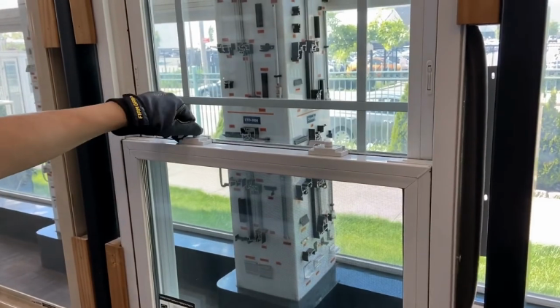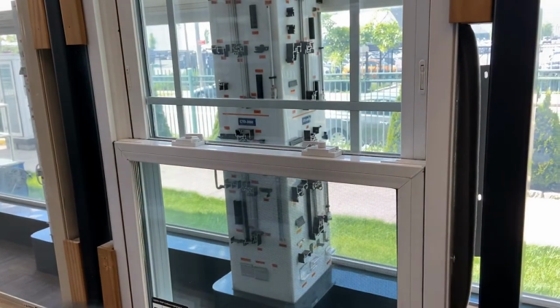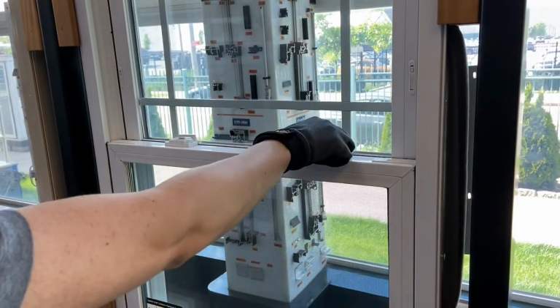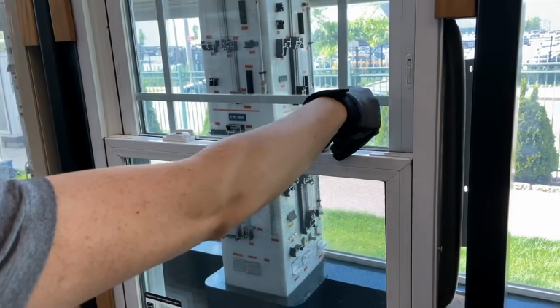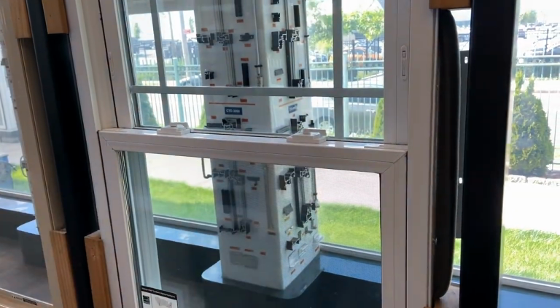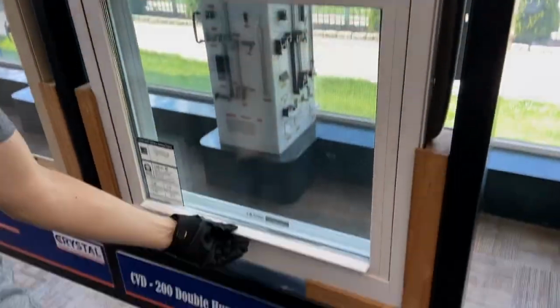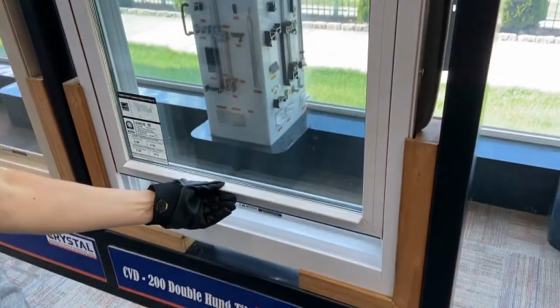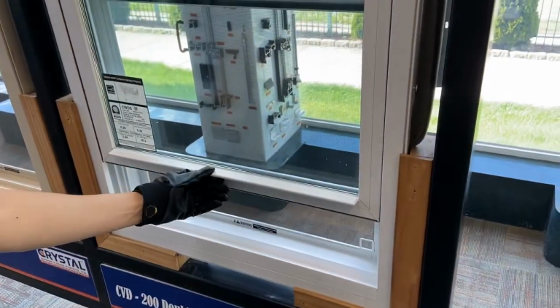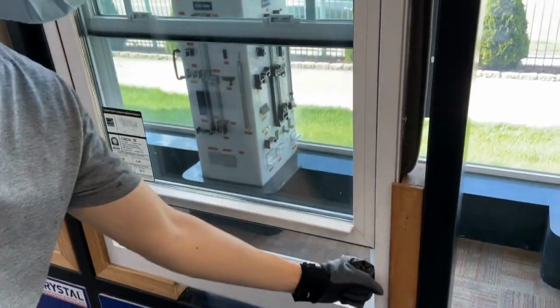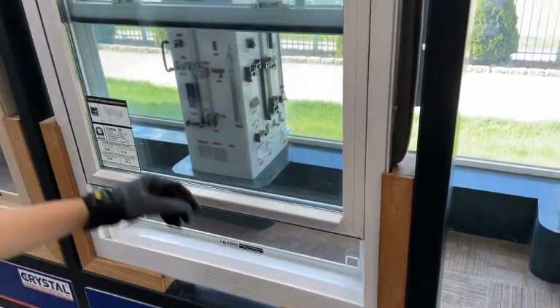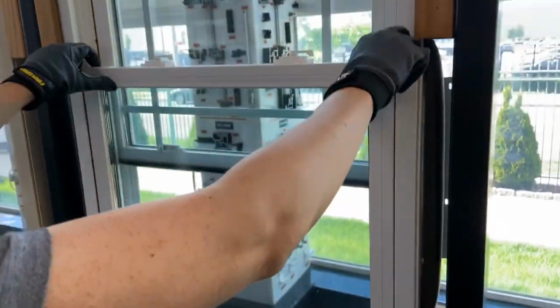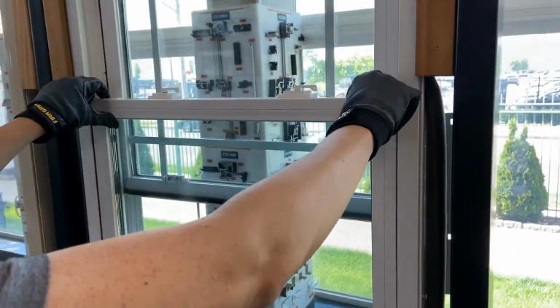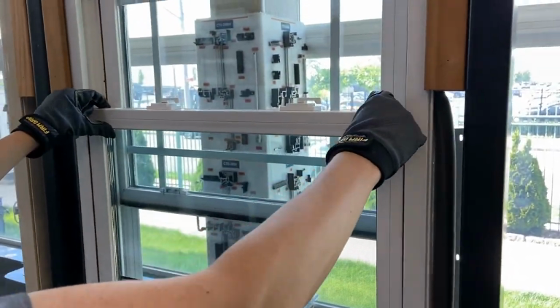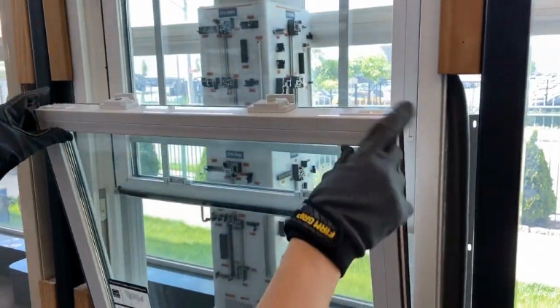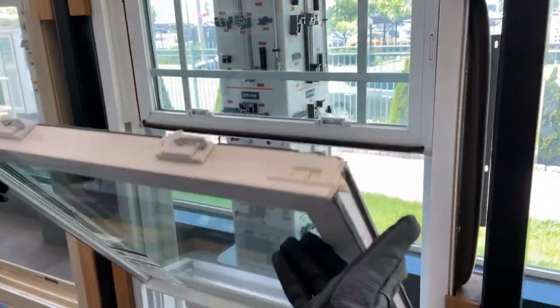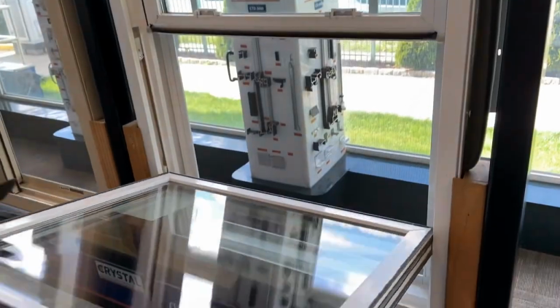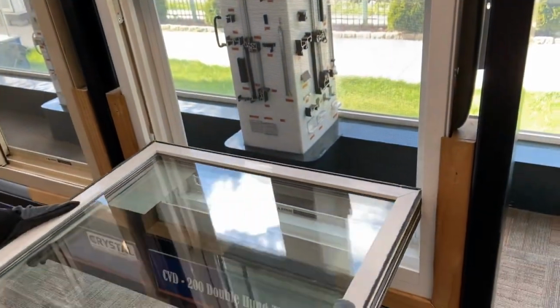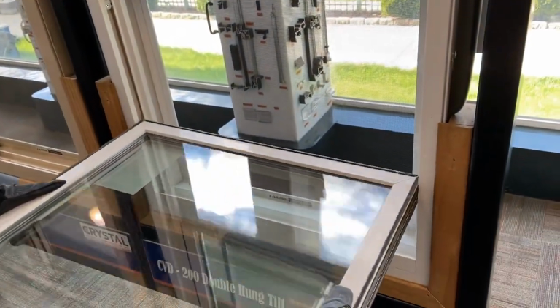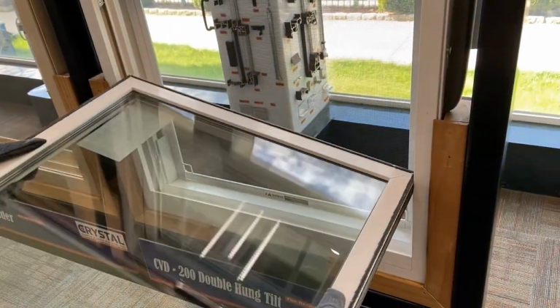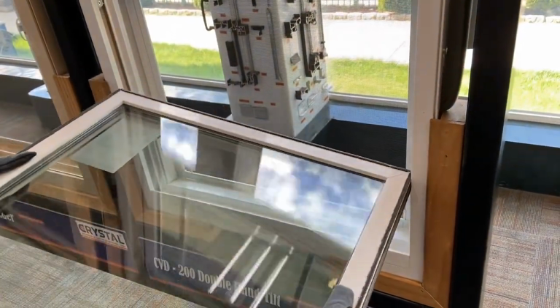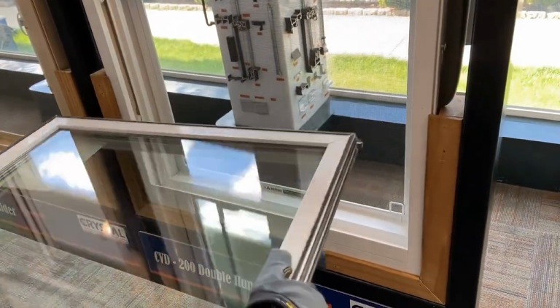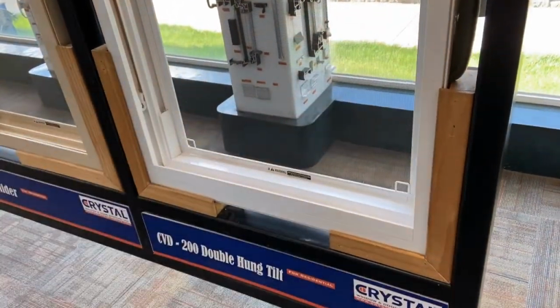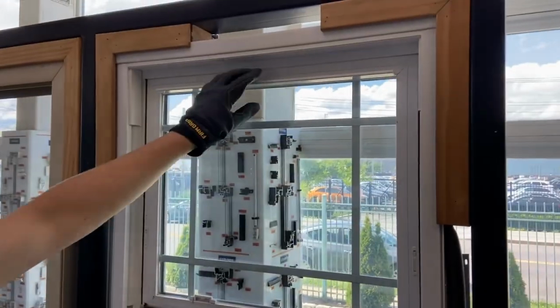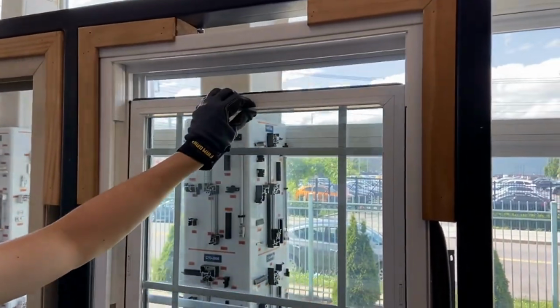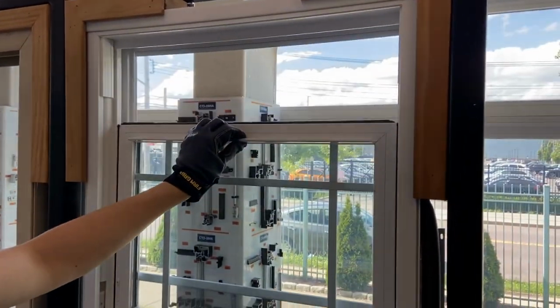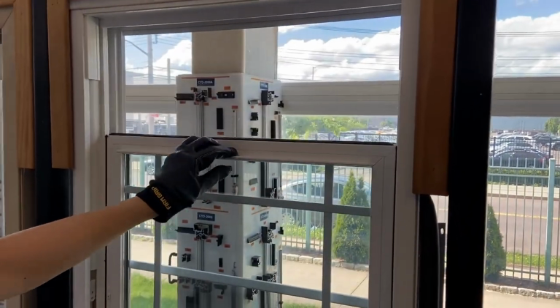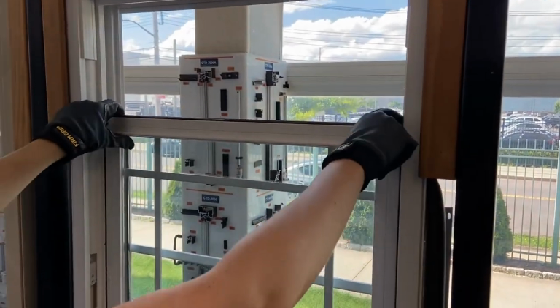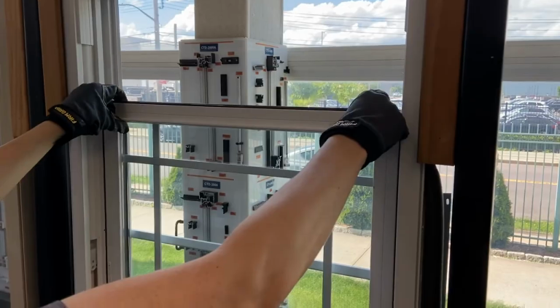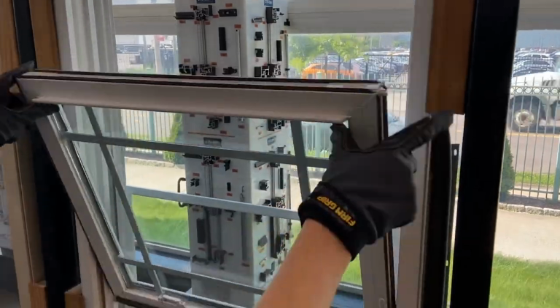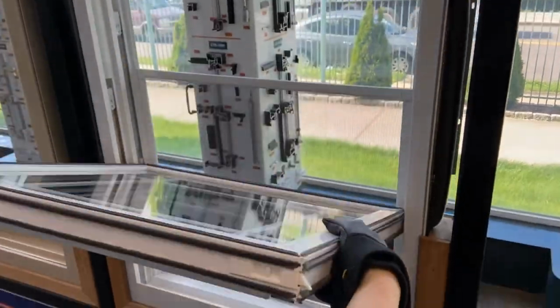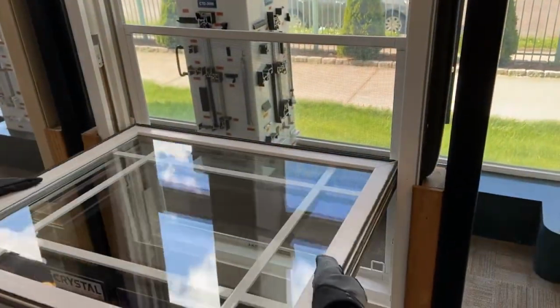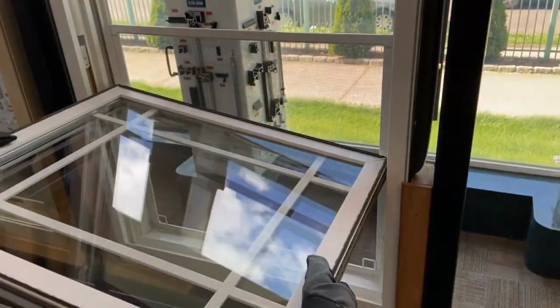To do this, lift the bottom sash and tilt the window inwards, and then lift one side to remove the sash. Lower the top sash and repeat the previous steps to remove the sash.